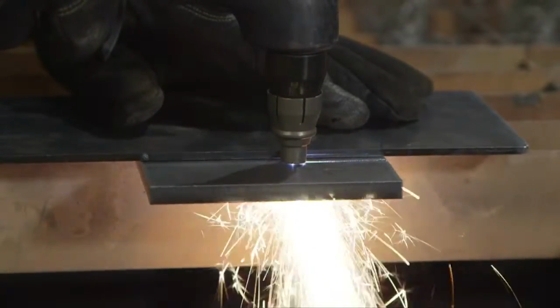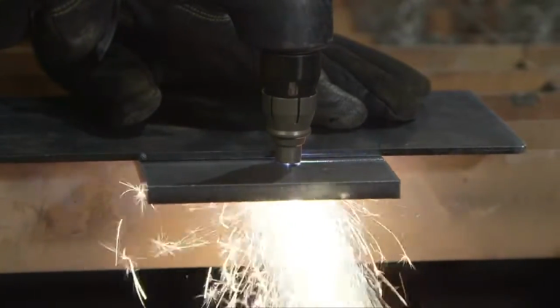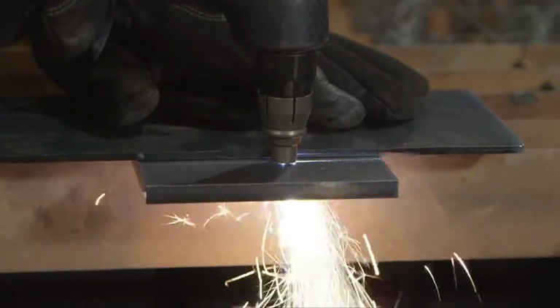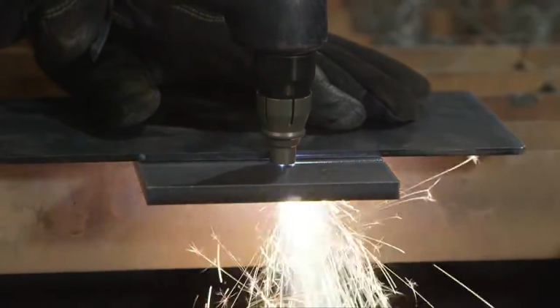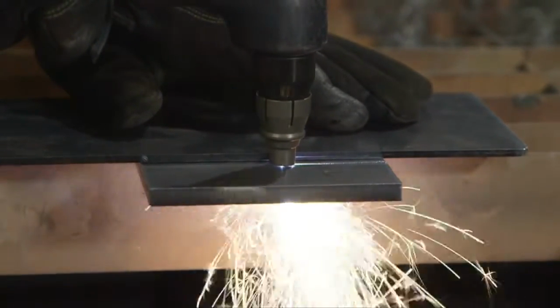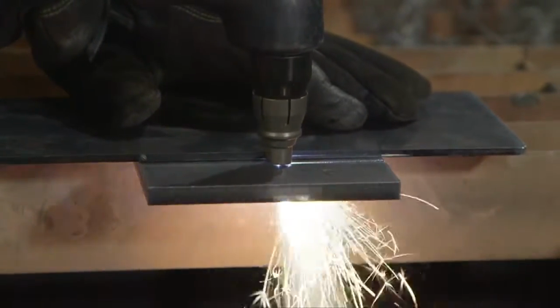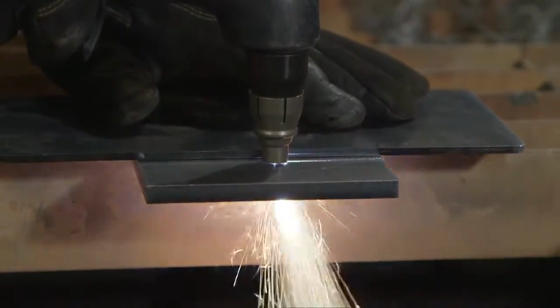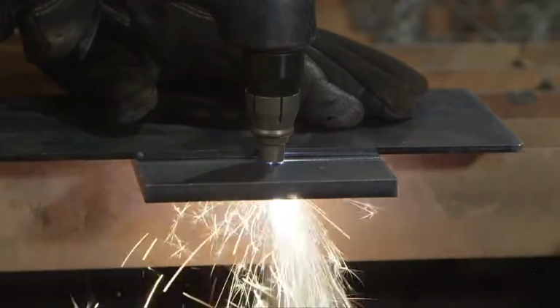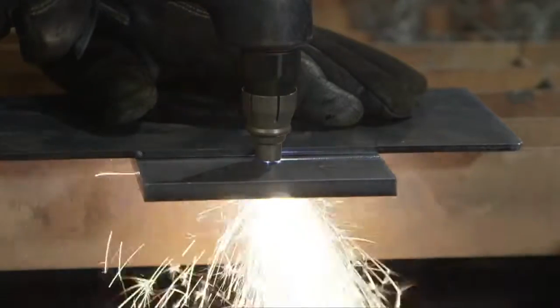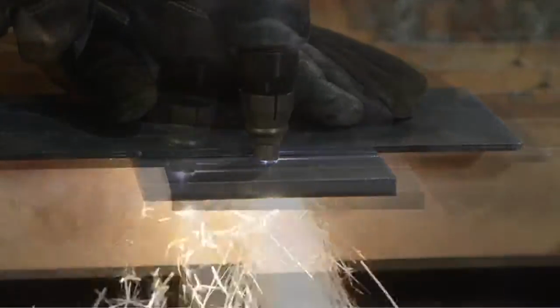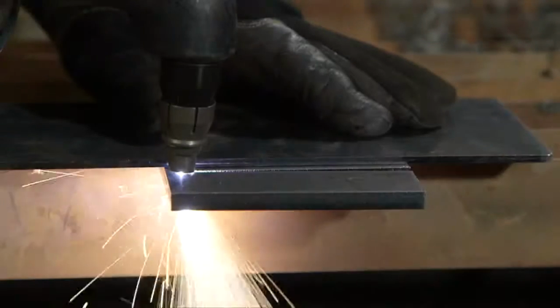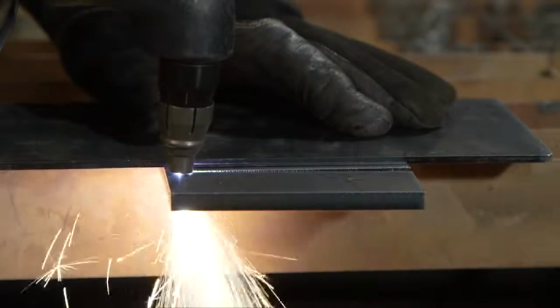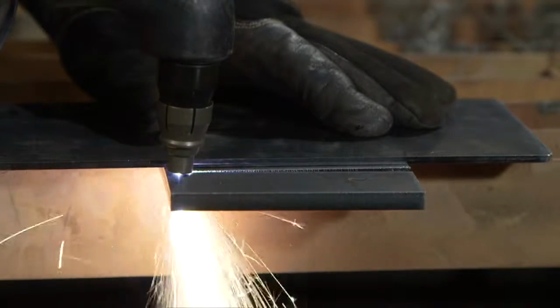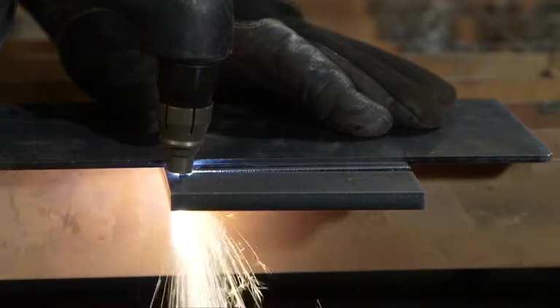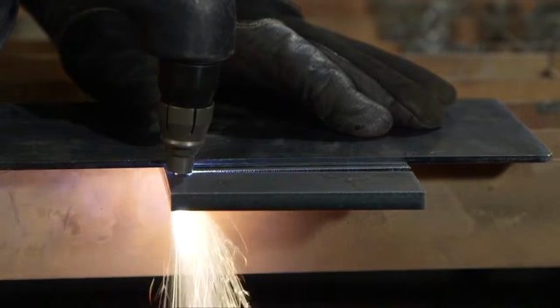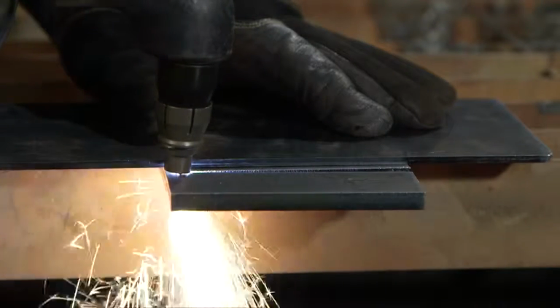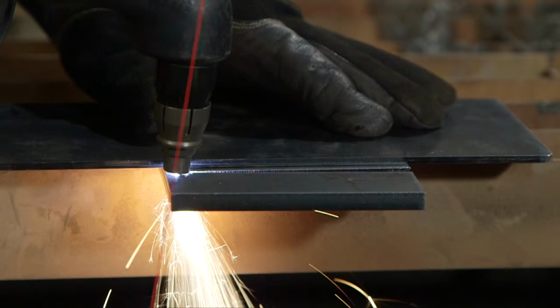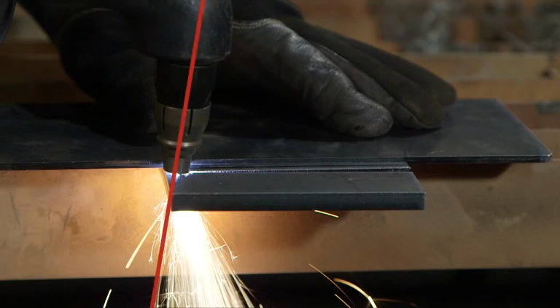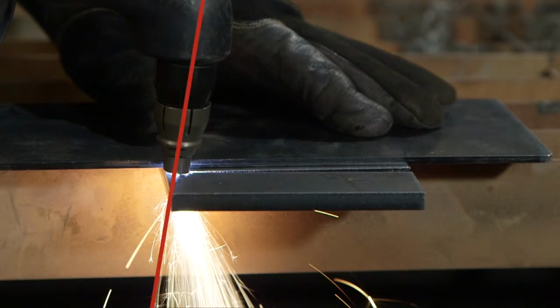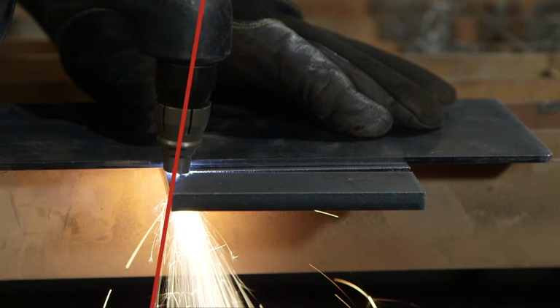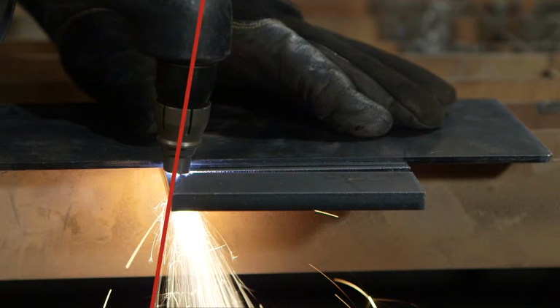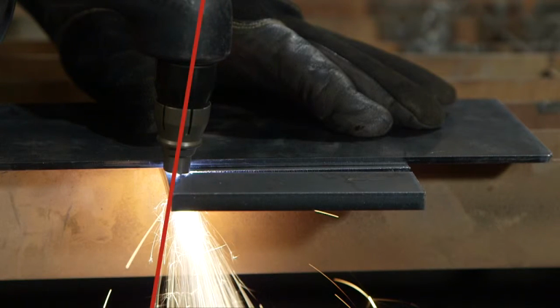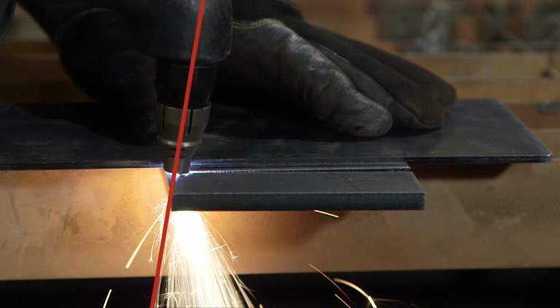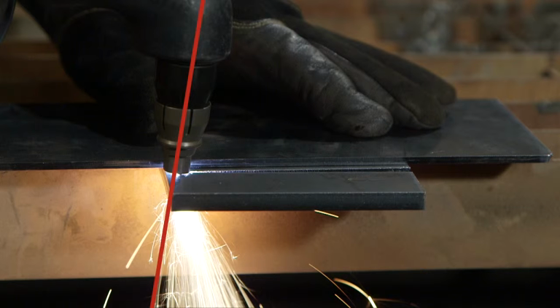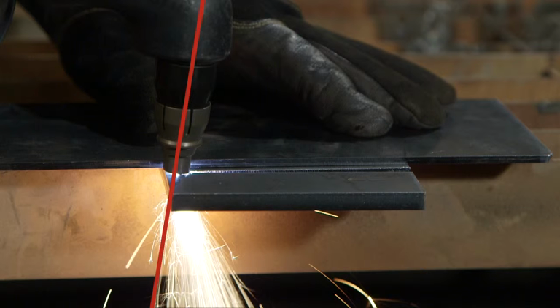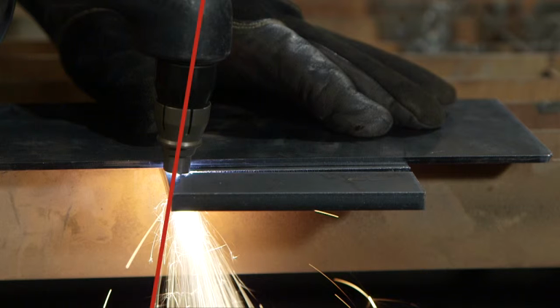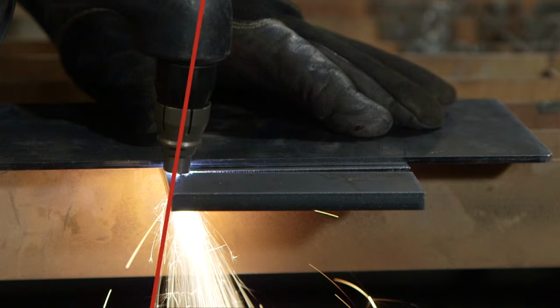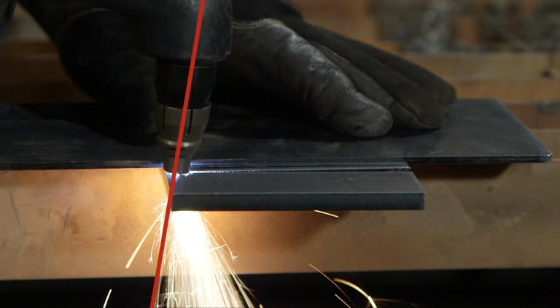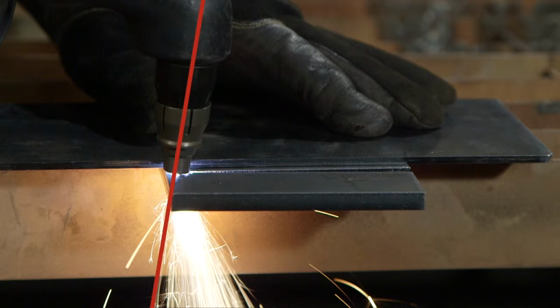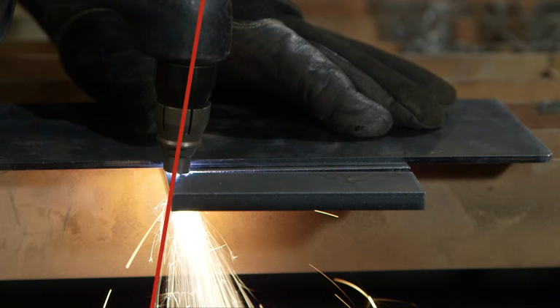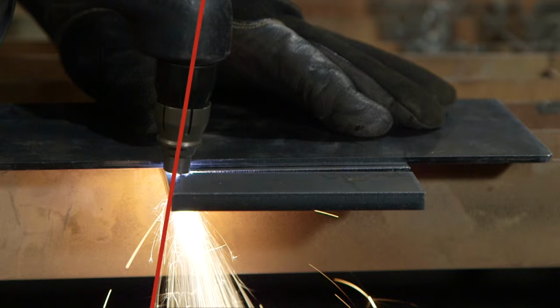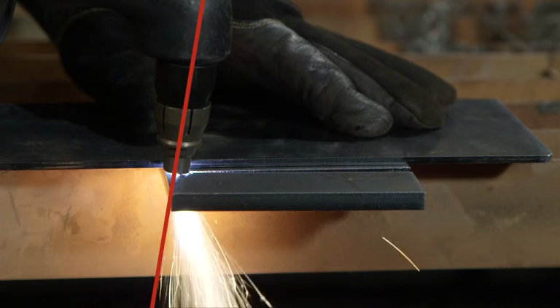The nozzle may be dragged on the workpiece for ease of cutting. When nearing the end of the cut on thick metal, angle the torch into the direction of the cut, allowing the arc to come out first to ensure a complete cut.